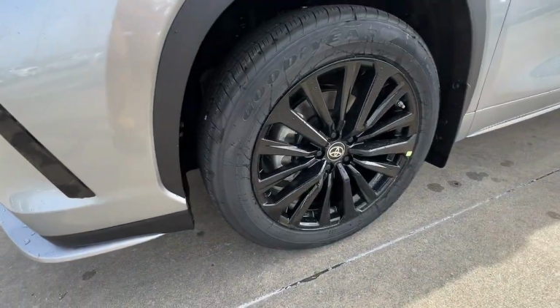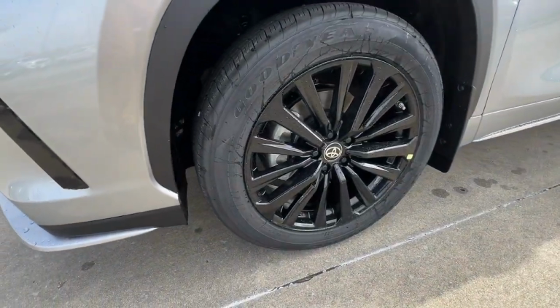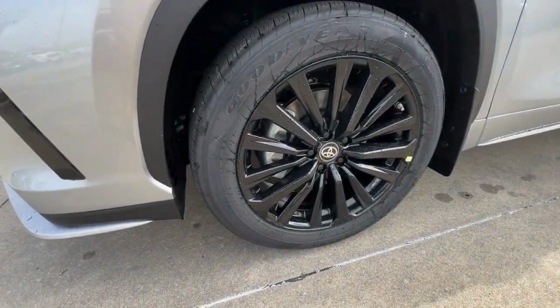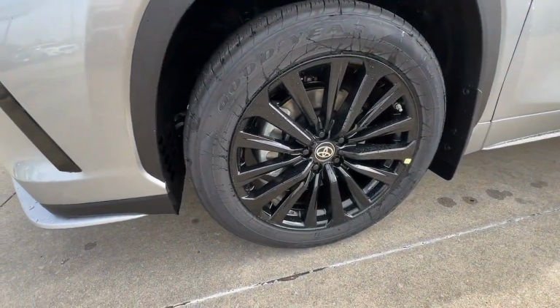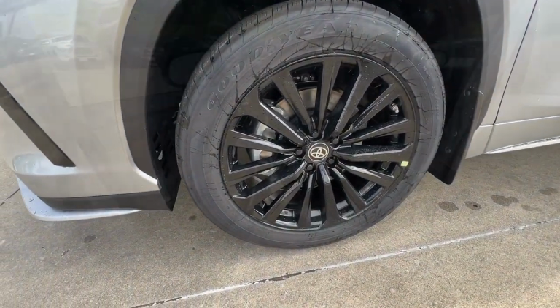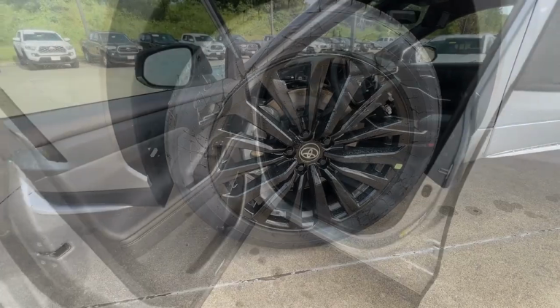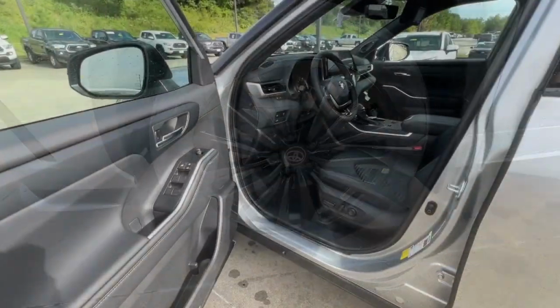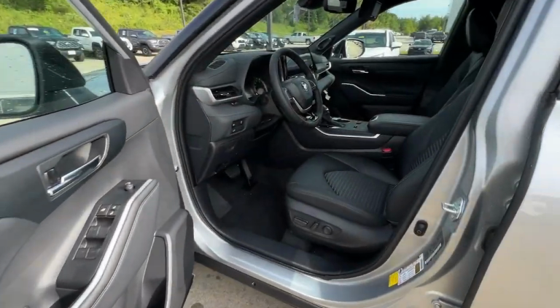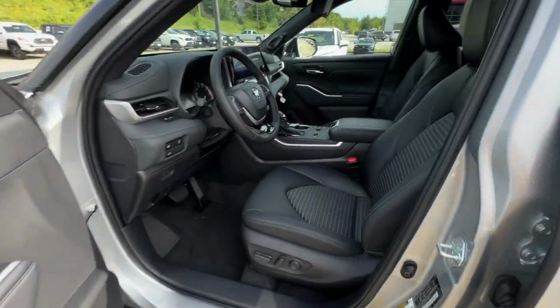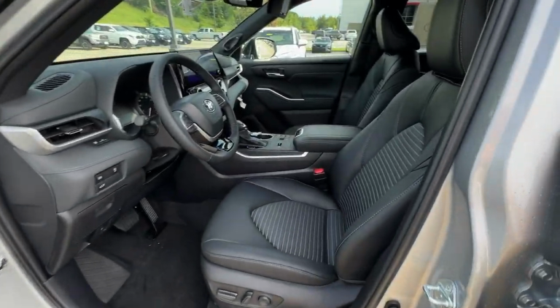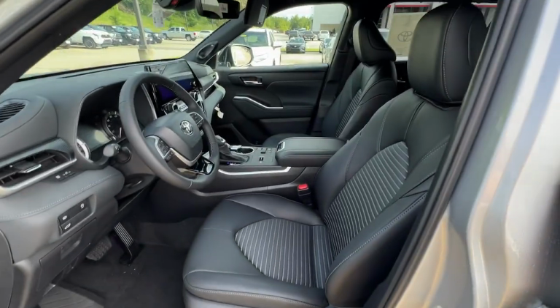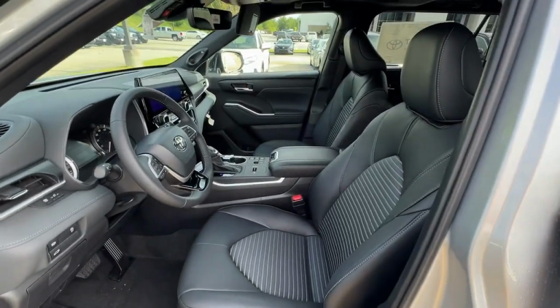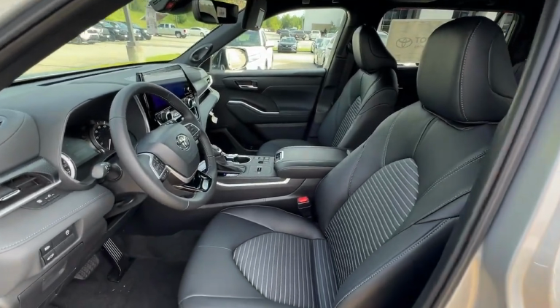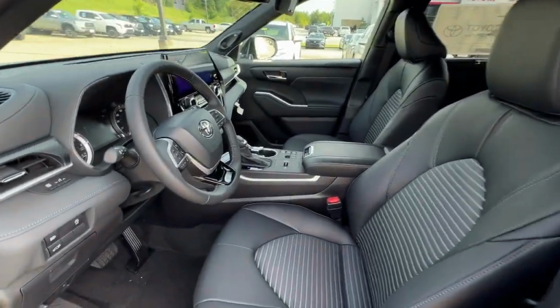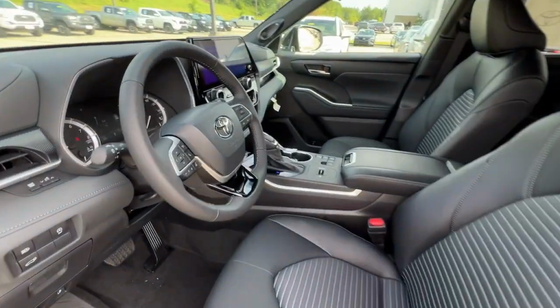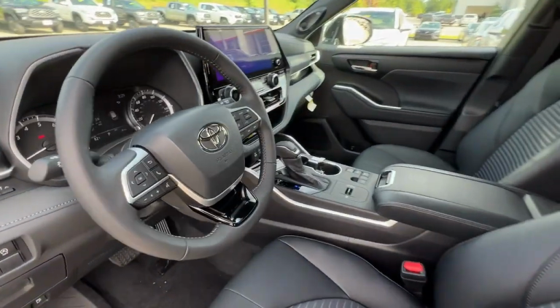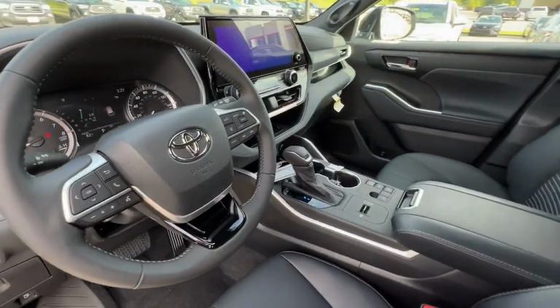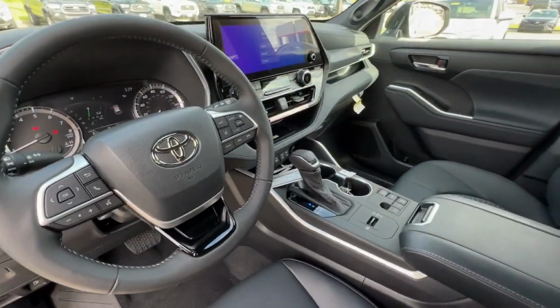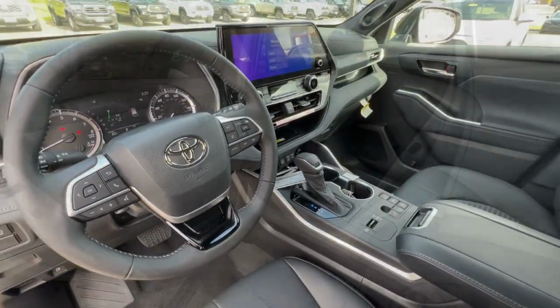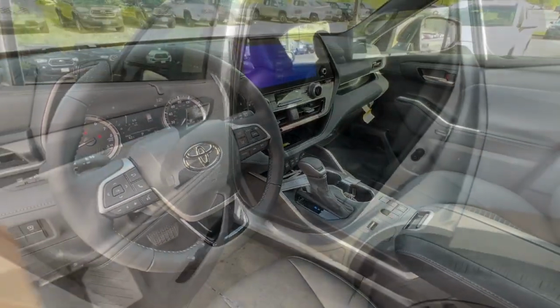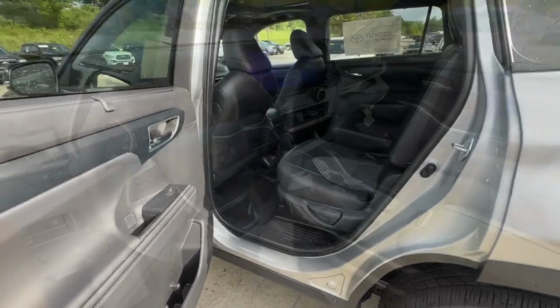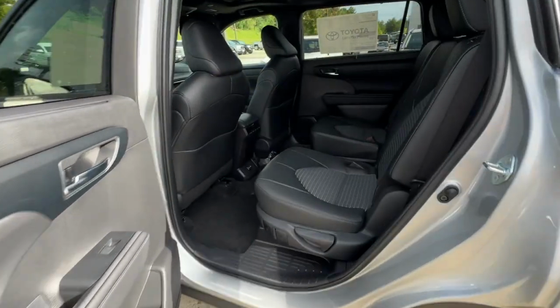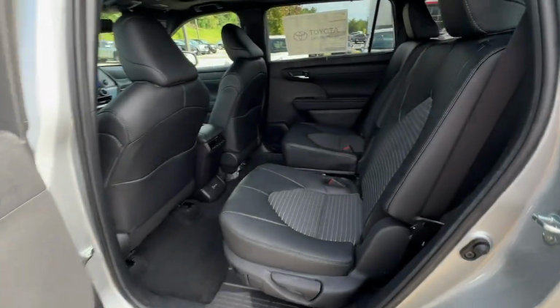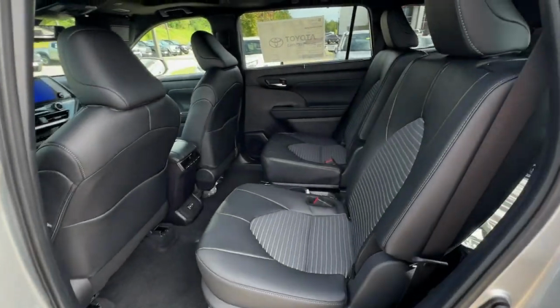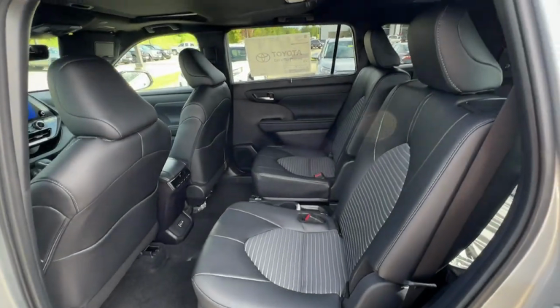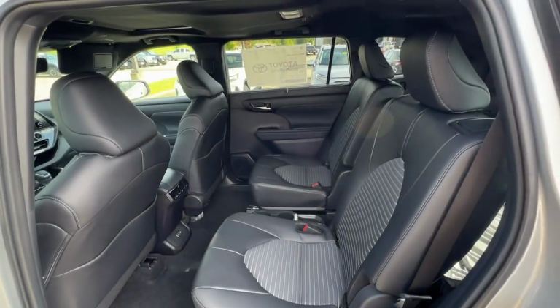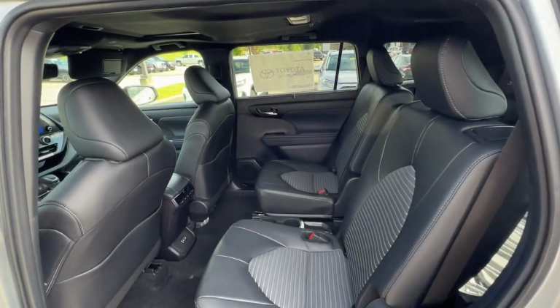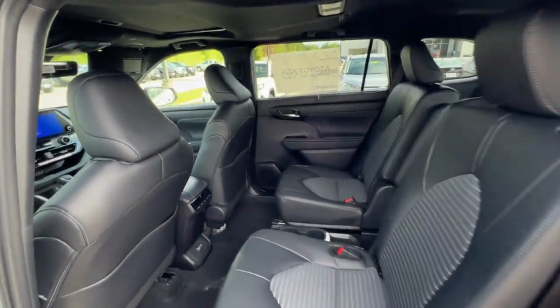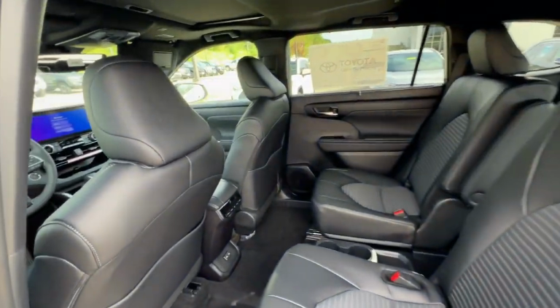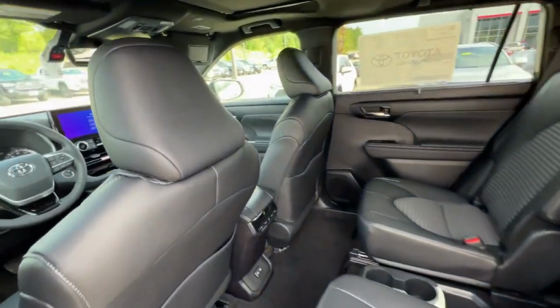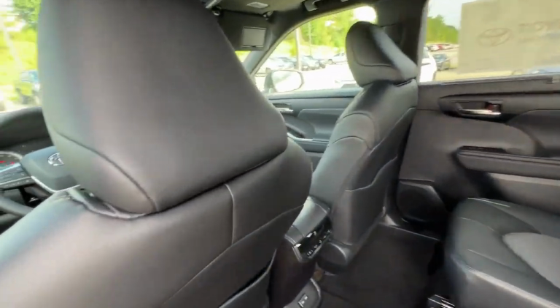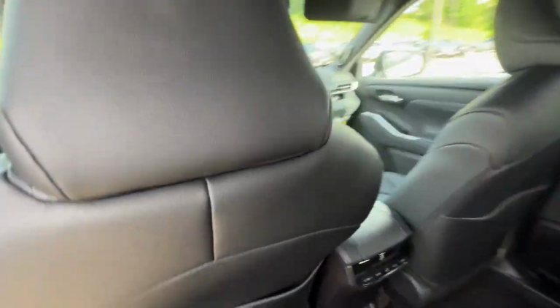With a flexible interior that seats up to eight, you'll be ready for a world of adventure. Whether you need a spacious cargo hauler or a refined road trip cruiser, this Highlander is ready for the task.